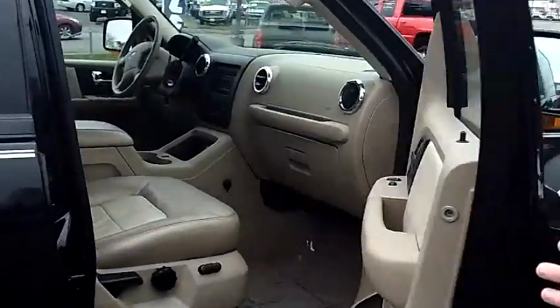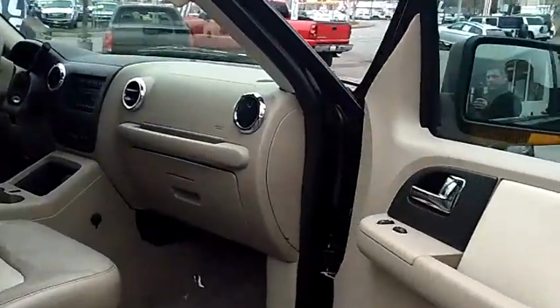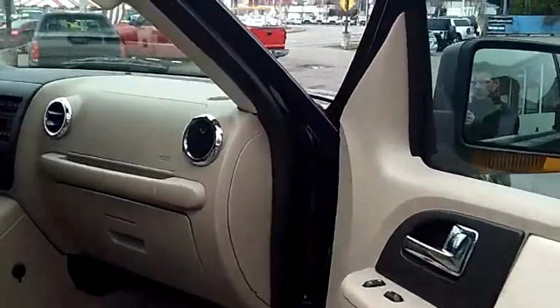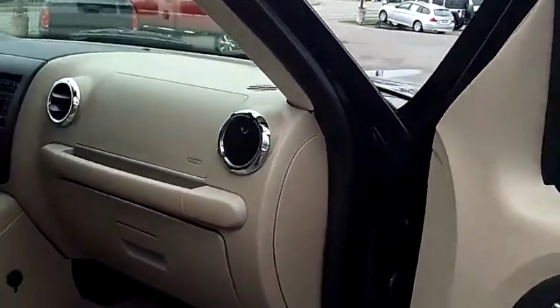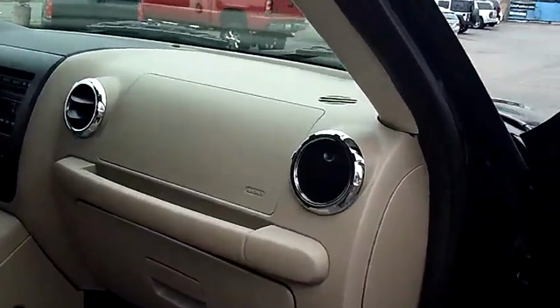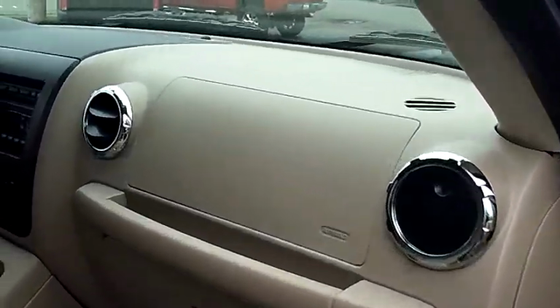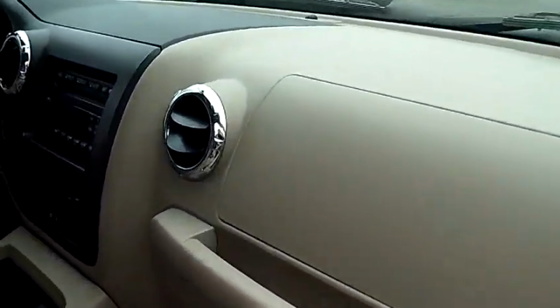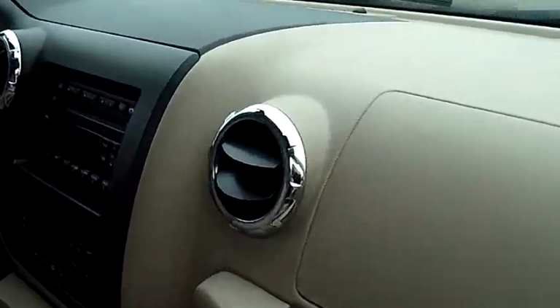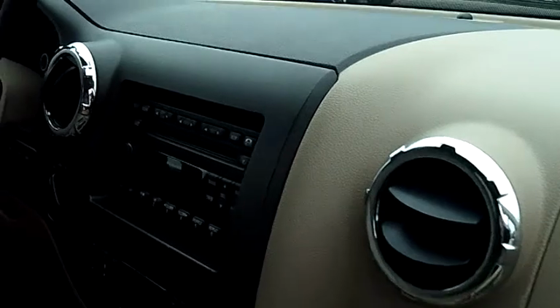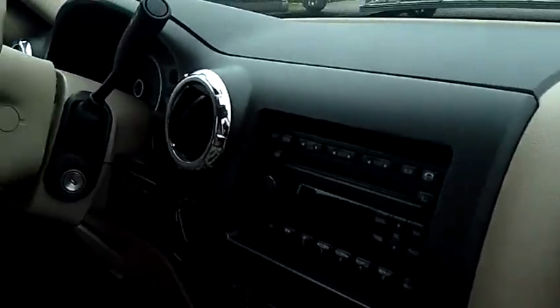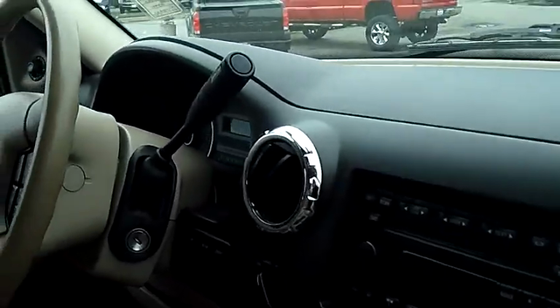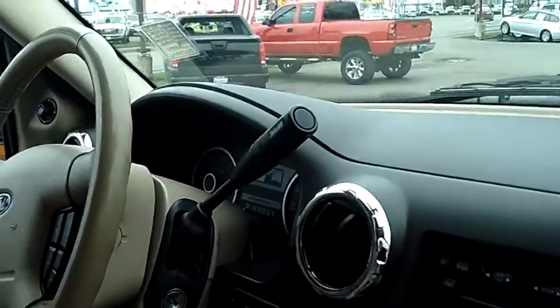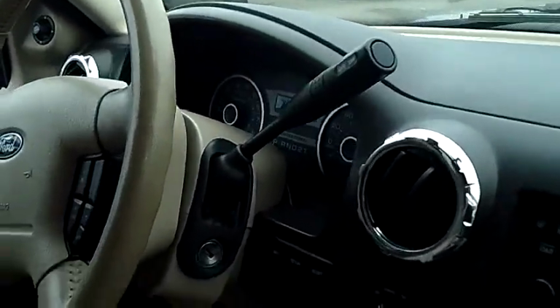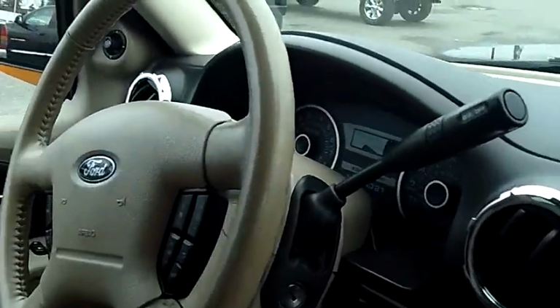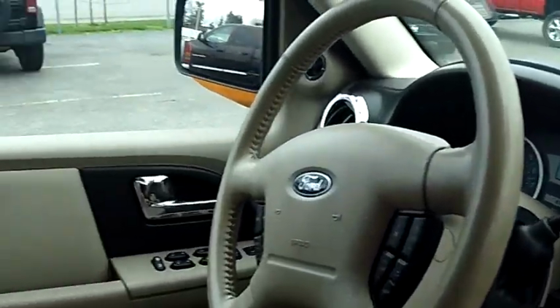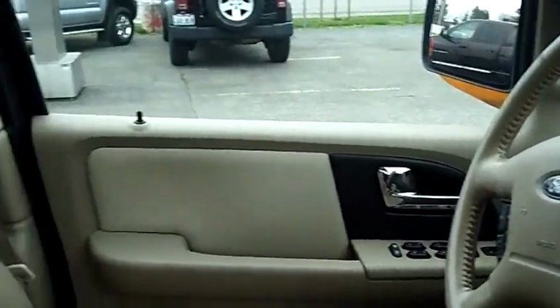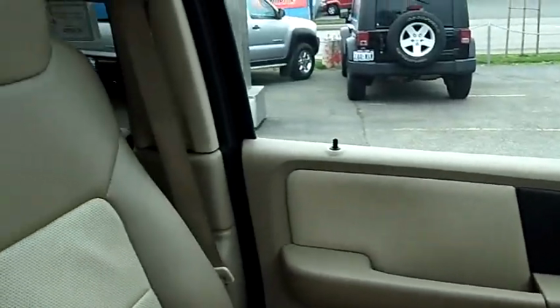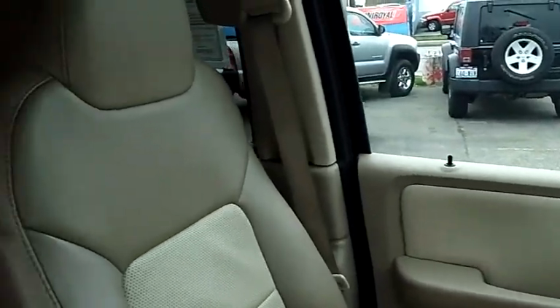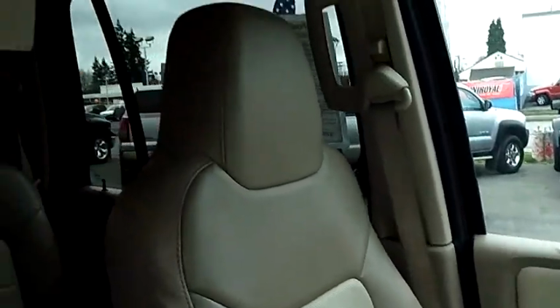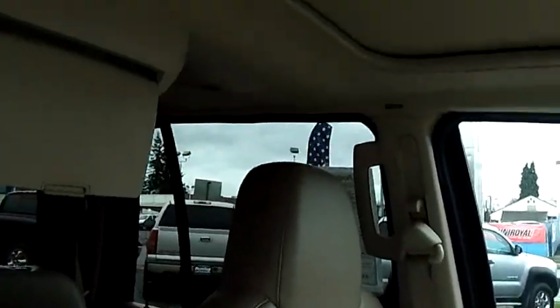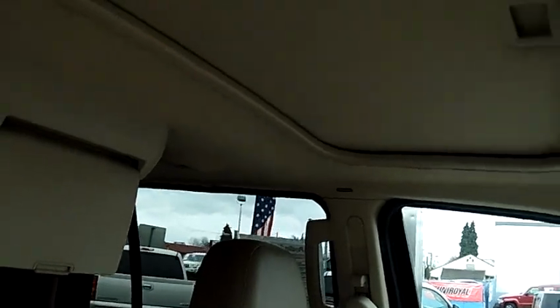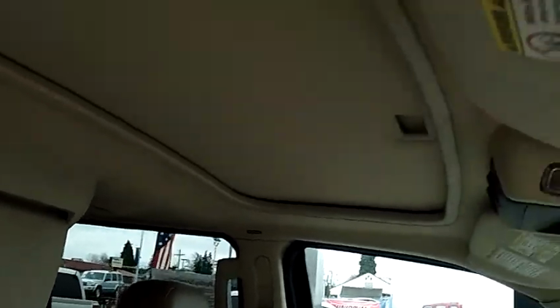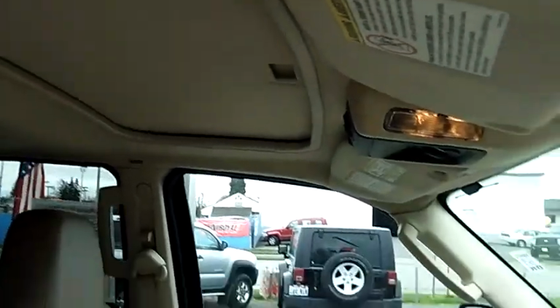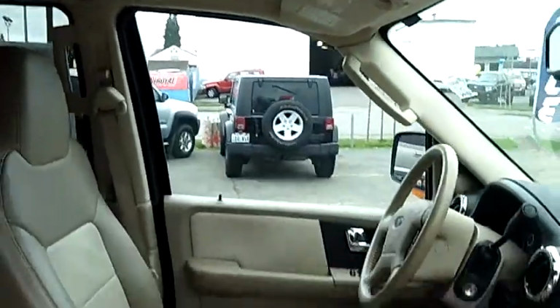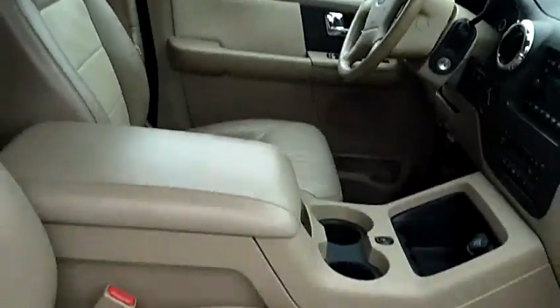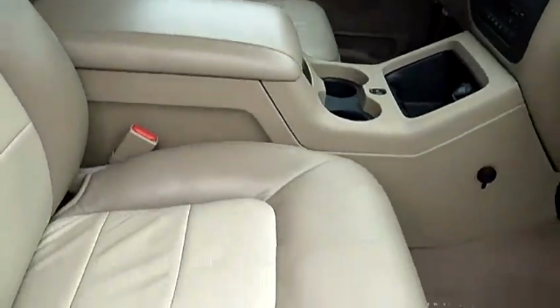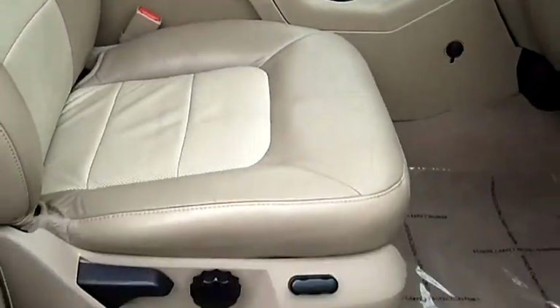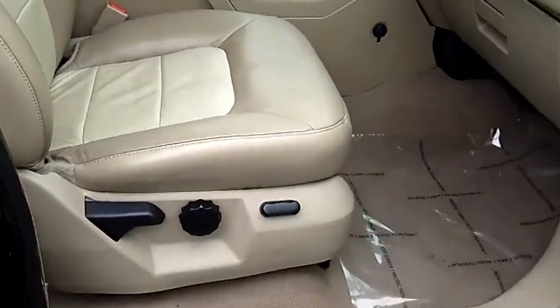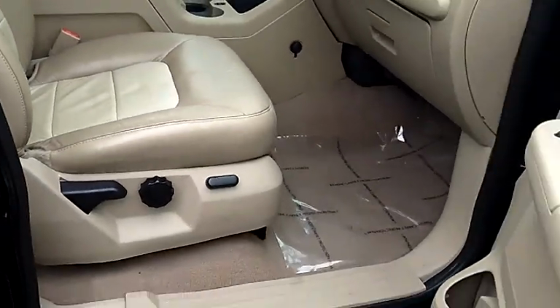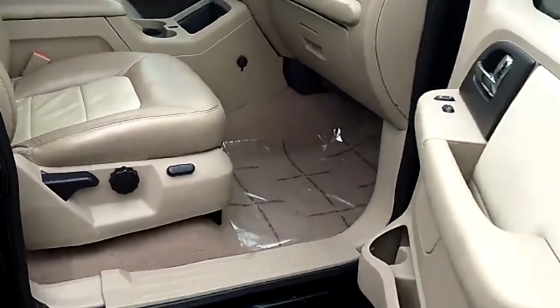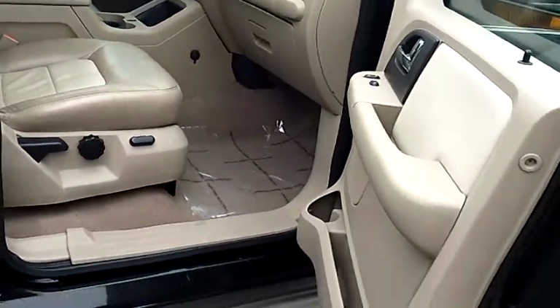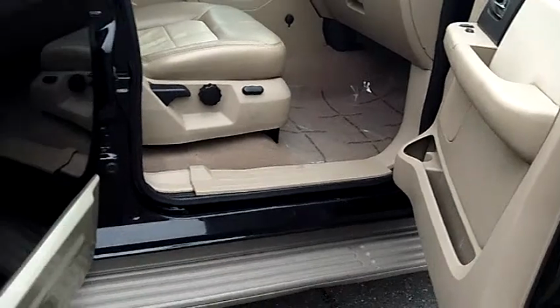Same holds true for the interior. Take a look inside with me here — you'll notice that the two-tone leather is in excellent condition. The door panels, the dash, the carpet — everything is absolutely perfect on this vehicle. 6-disc in-dash CD changer, MP3 player, dual climate control.